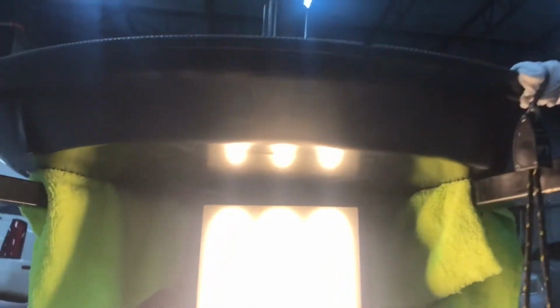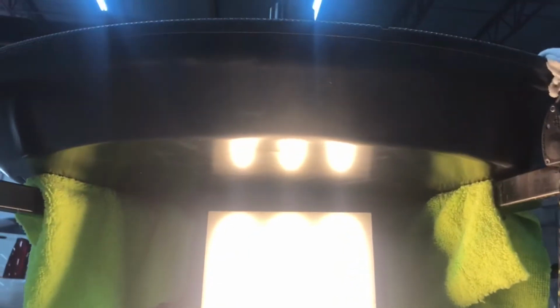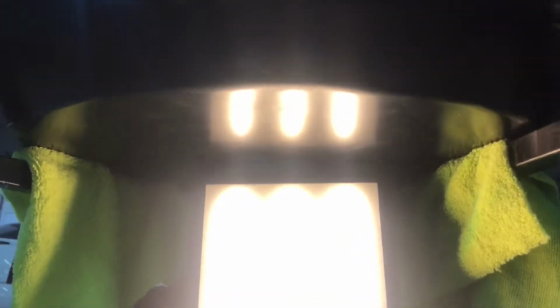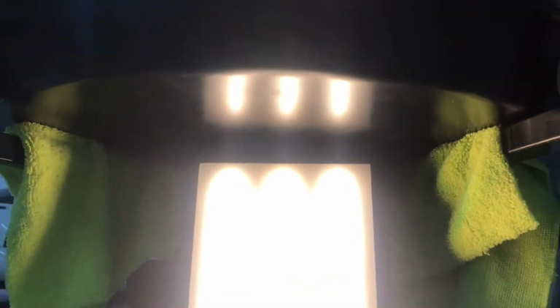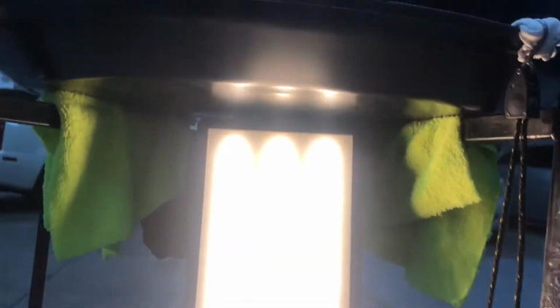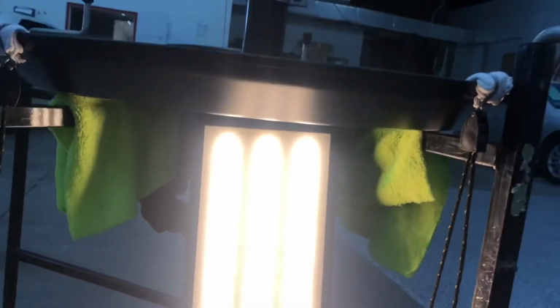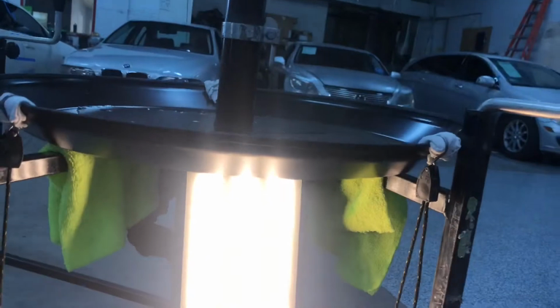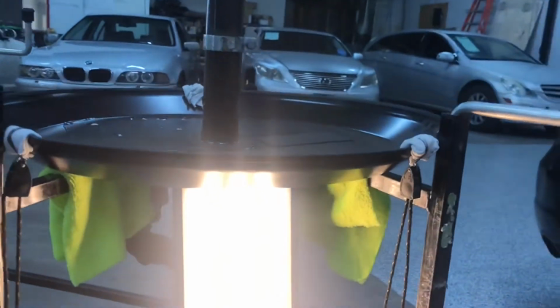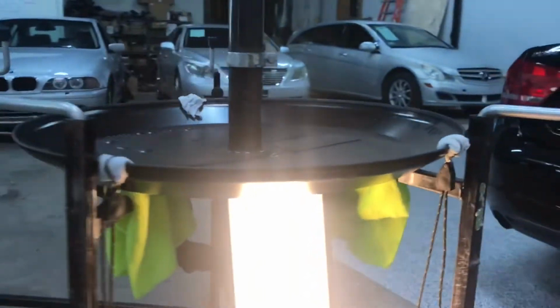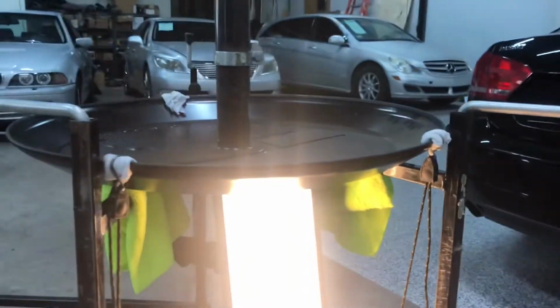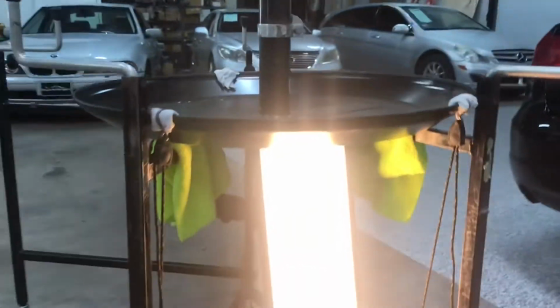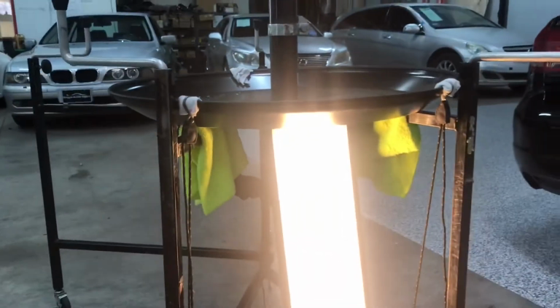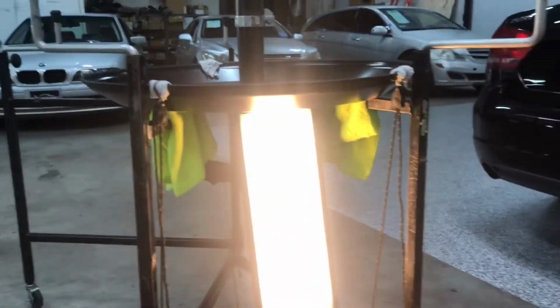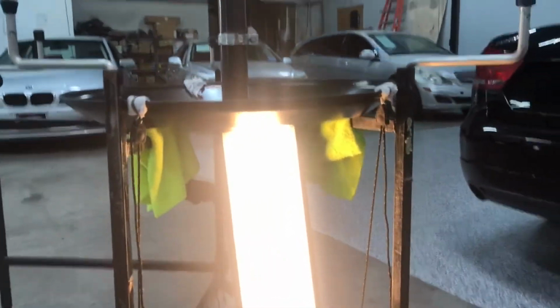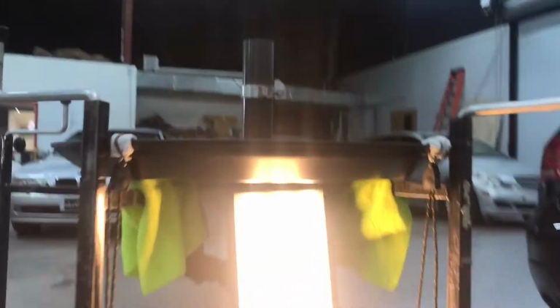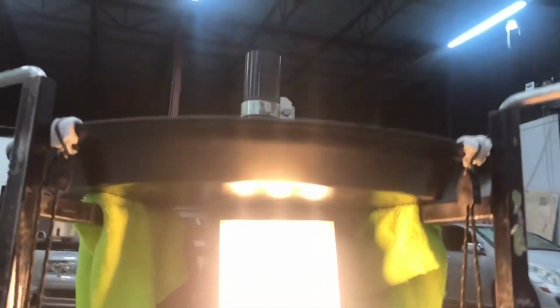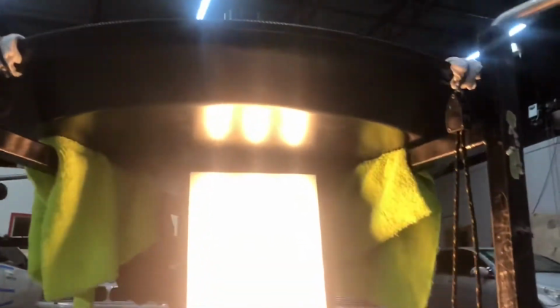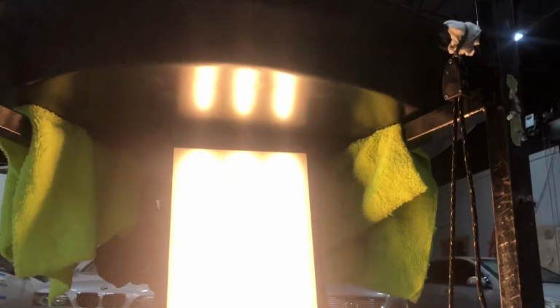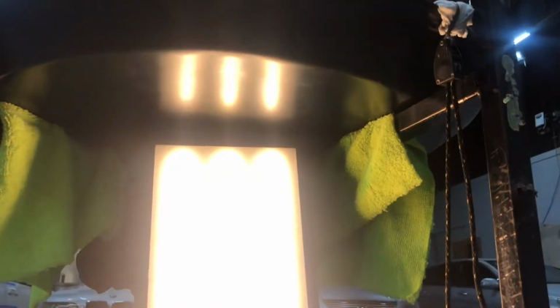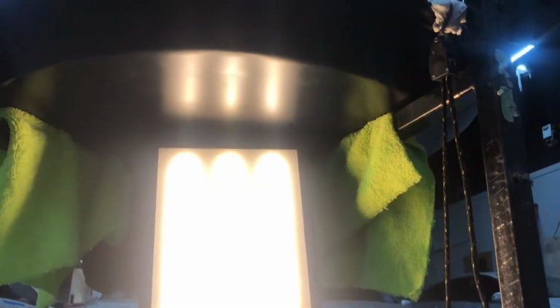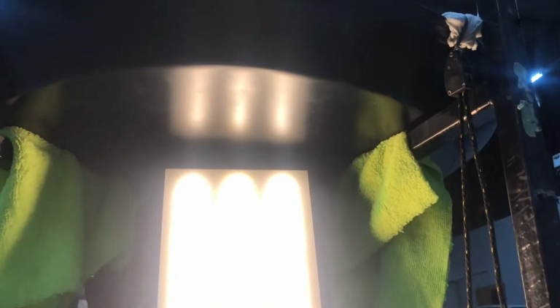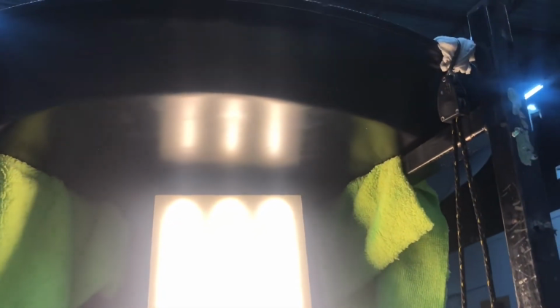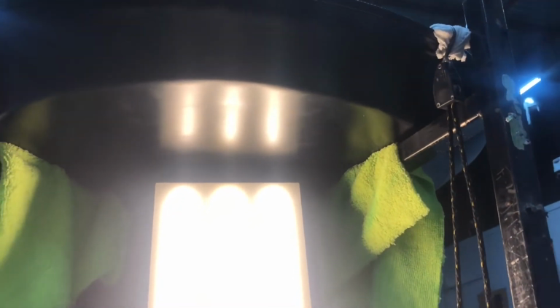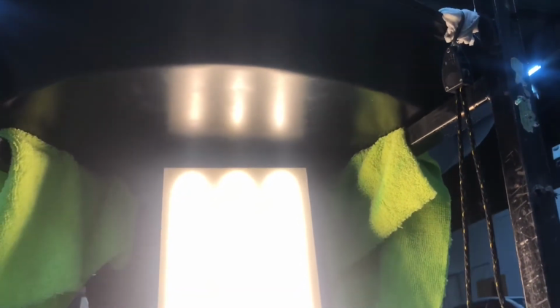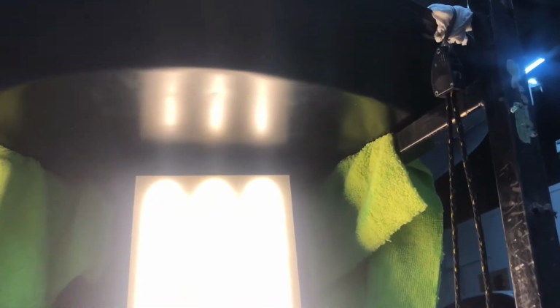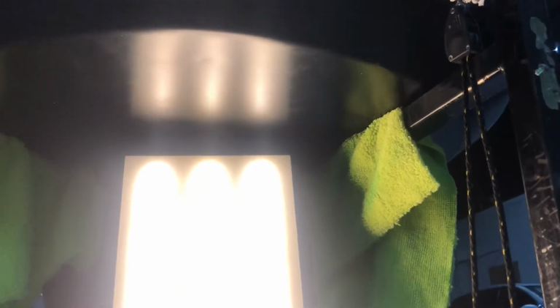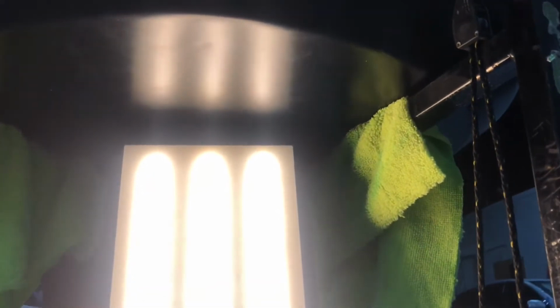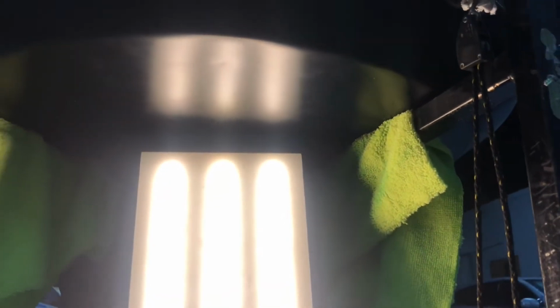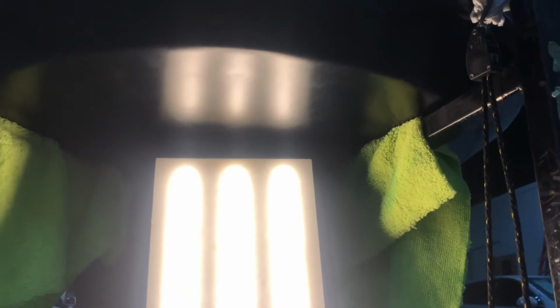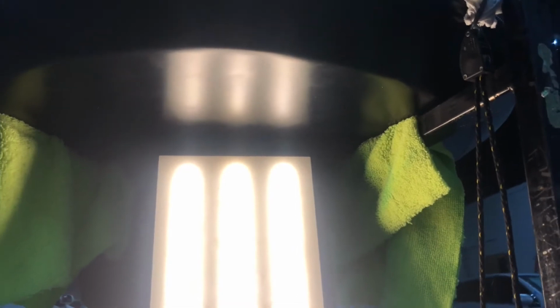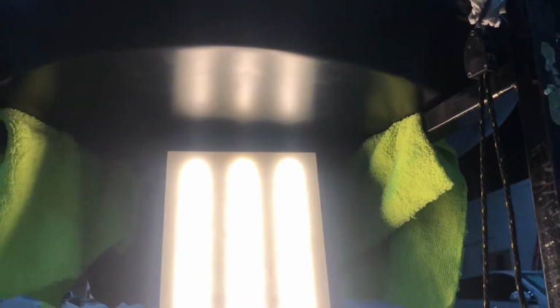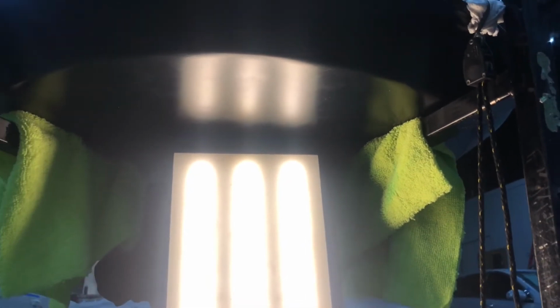I got a dent up here. This is a wheel cover for a Mercedes-Benz G Wagon. Just as hard as it is to see that — that's how troublesome it might be to get to it, but we're gonna give it a go.